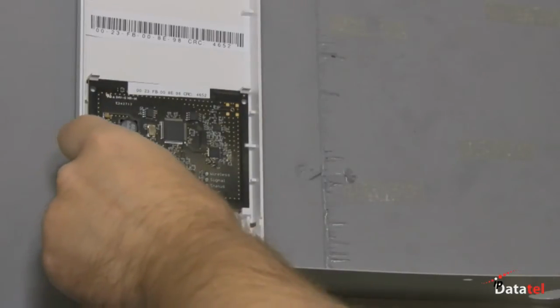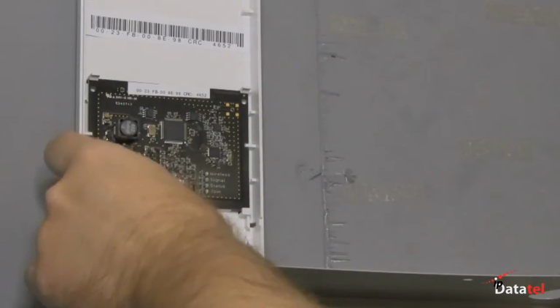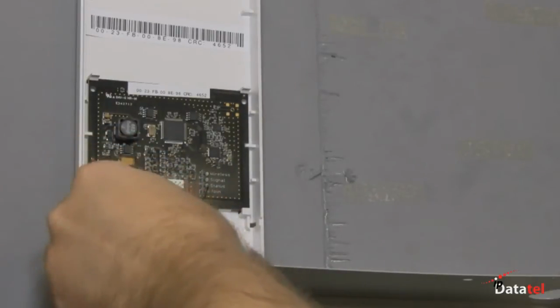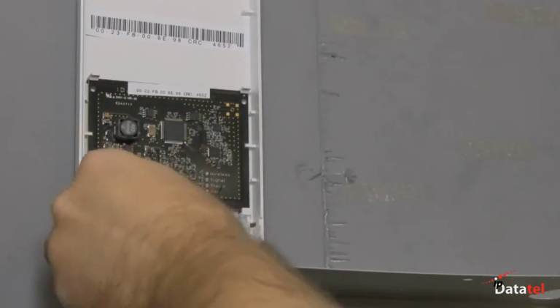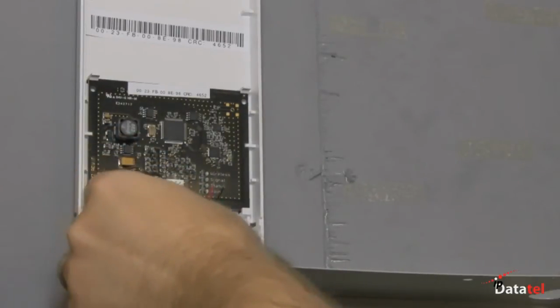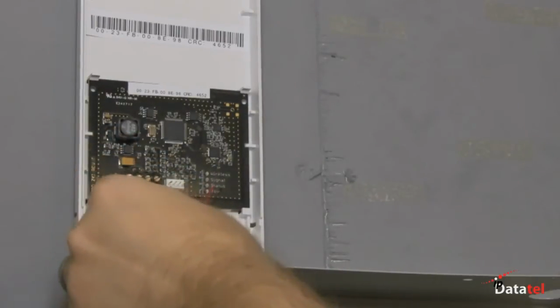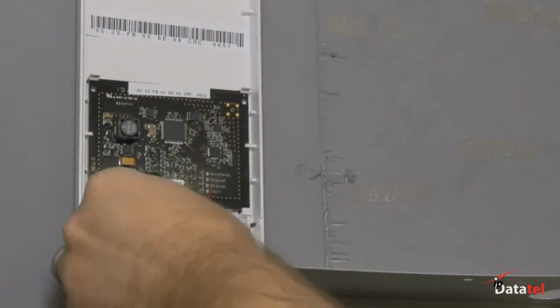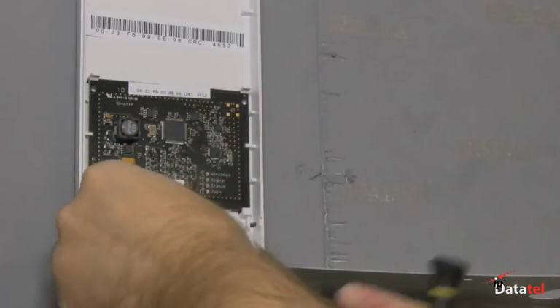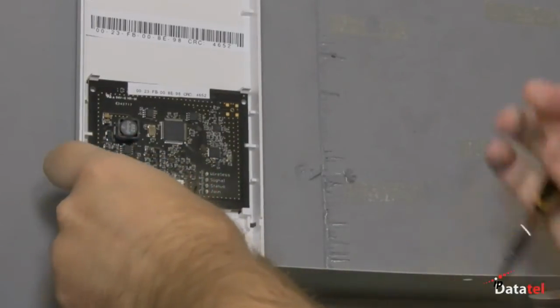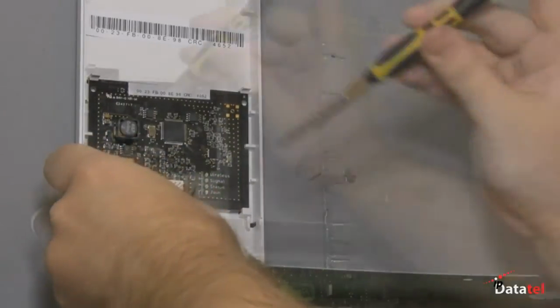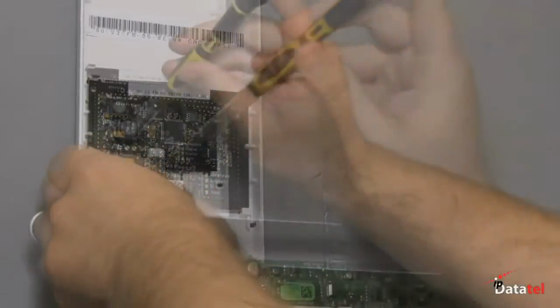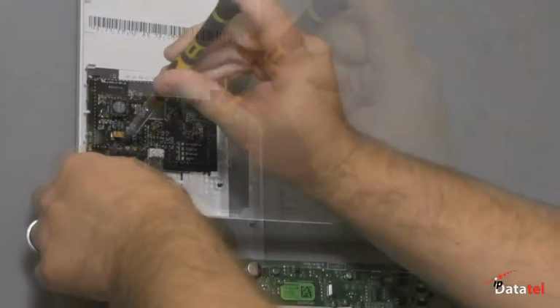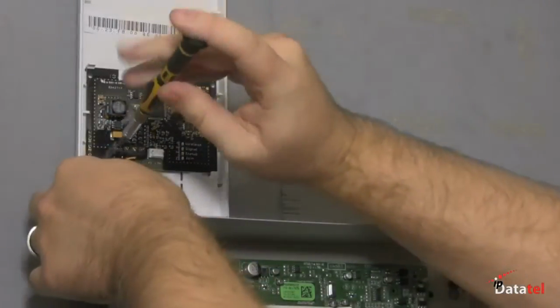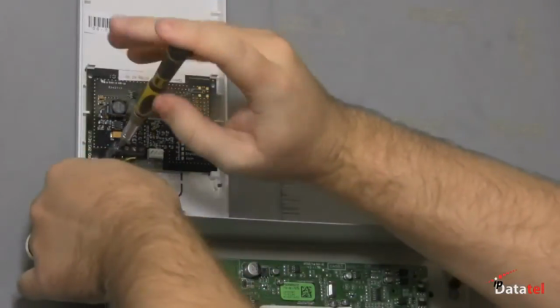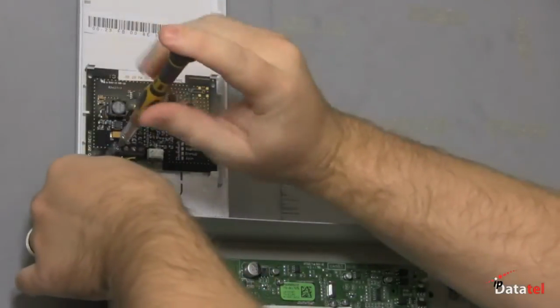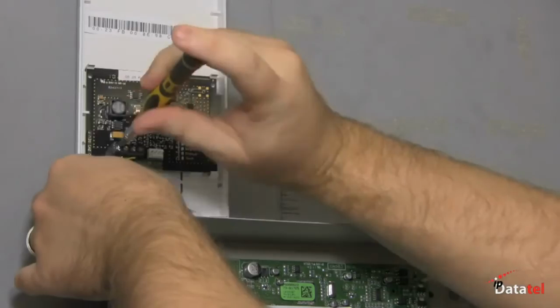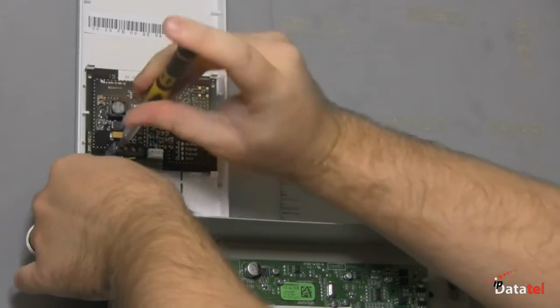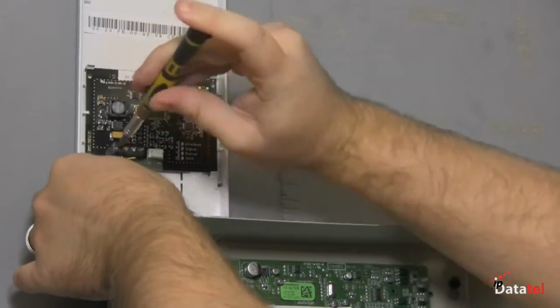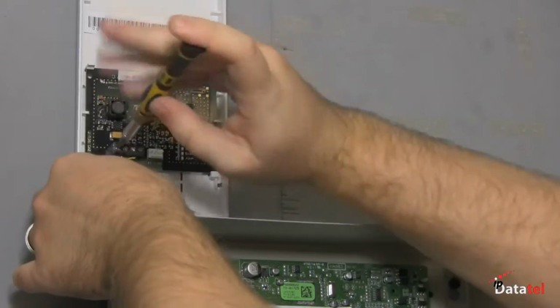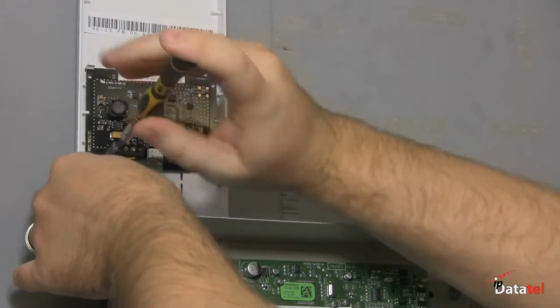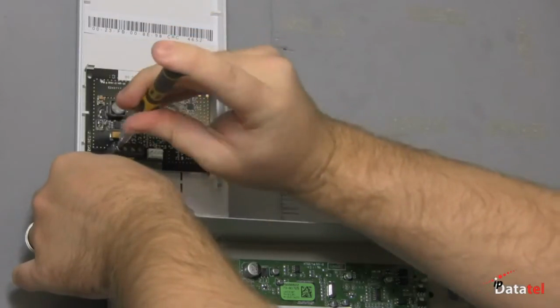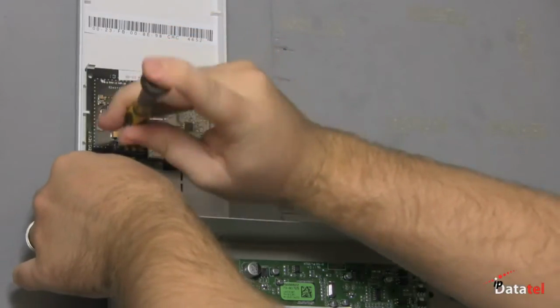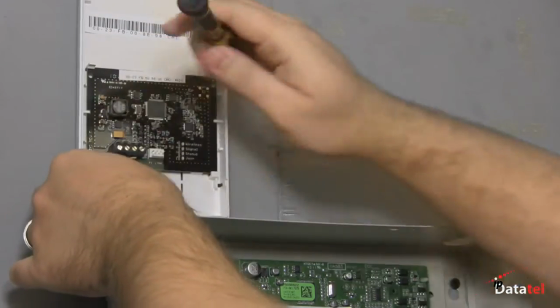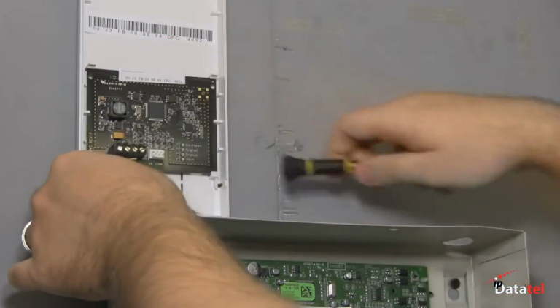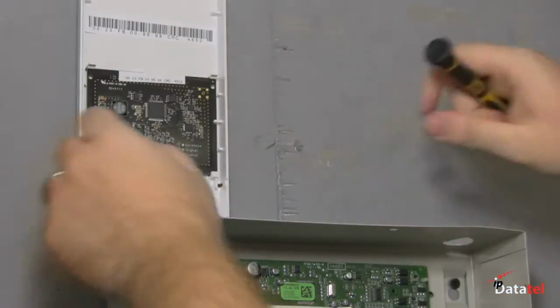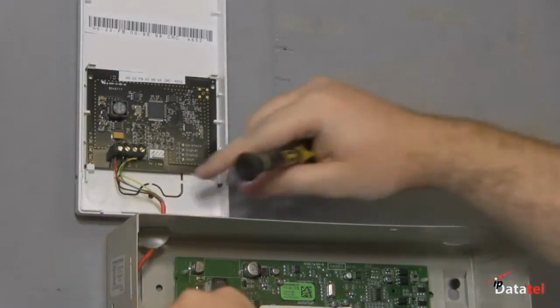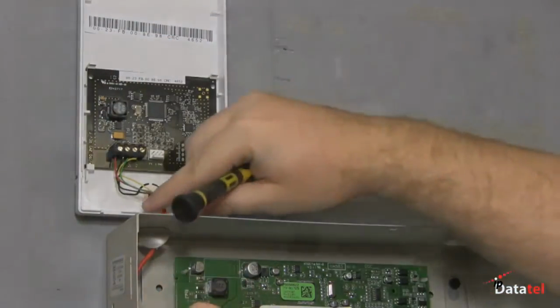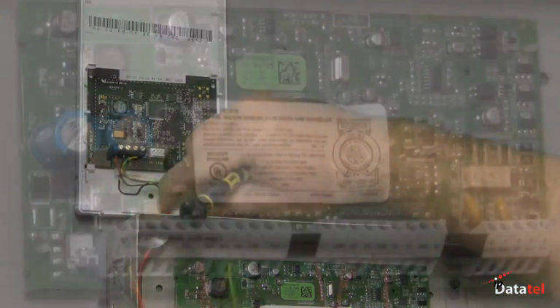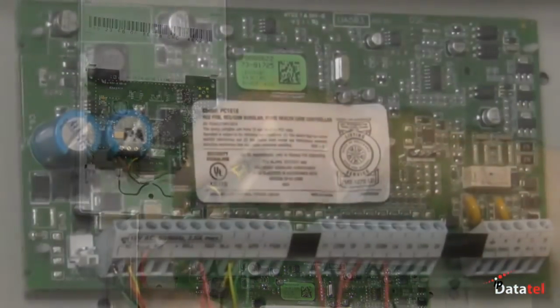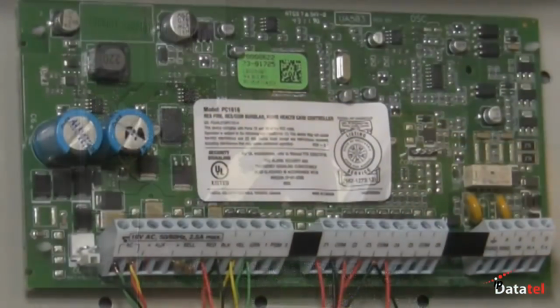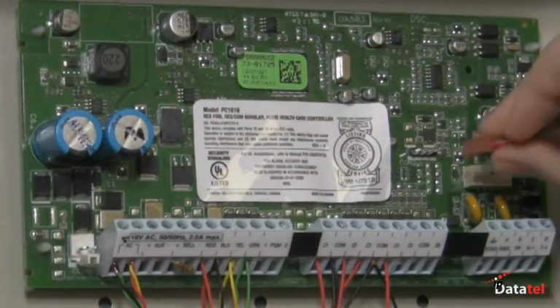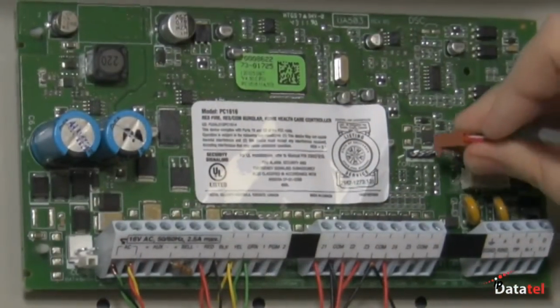The WBAT will connect wirelessly to the gateway that is located near the customer's broadband internet connection. The gateway installation is discussed in a separate video, which demonstrates the pairing process that must be performed prior to the power-up of the wireless BAT.